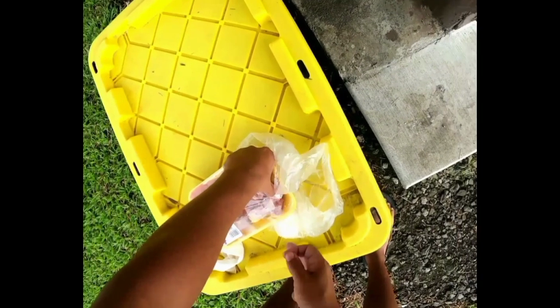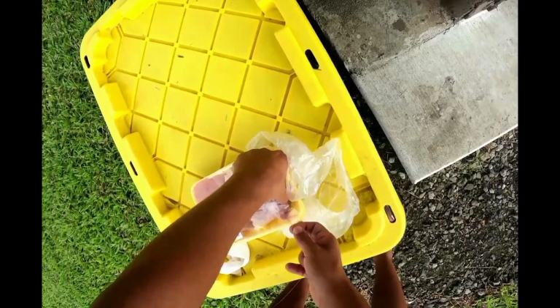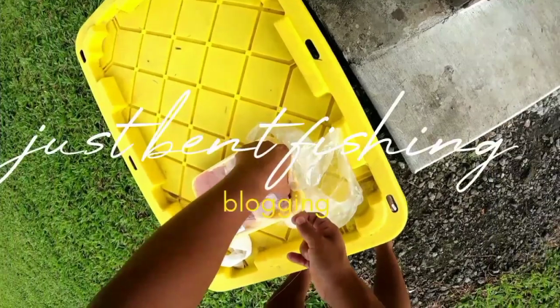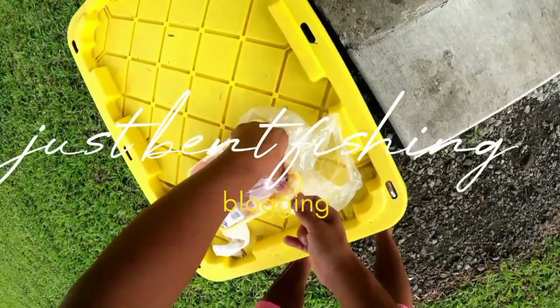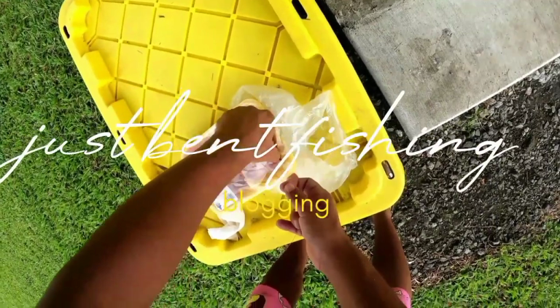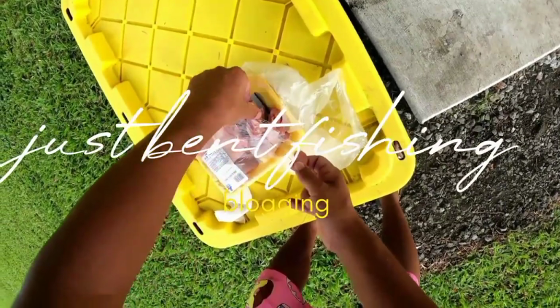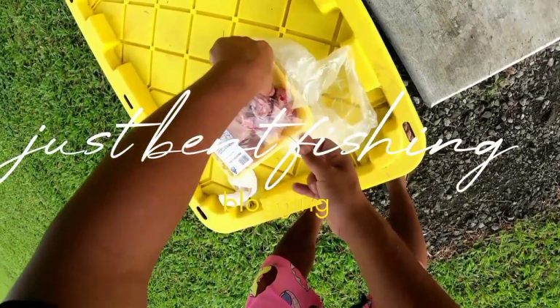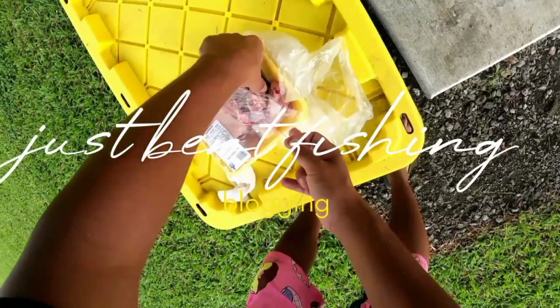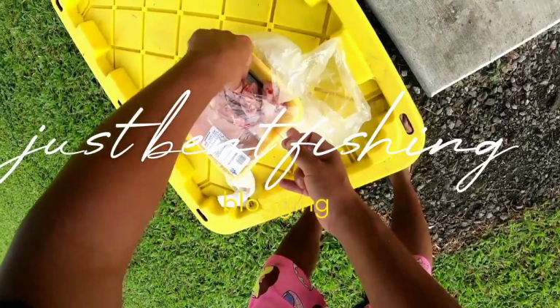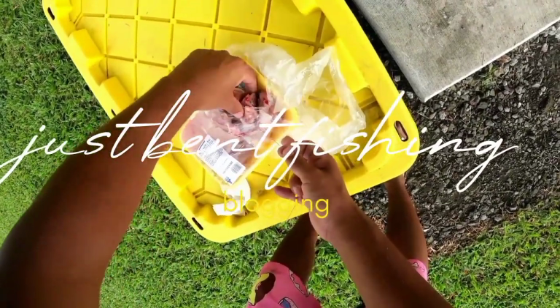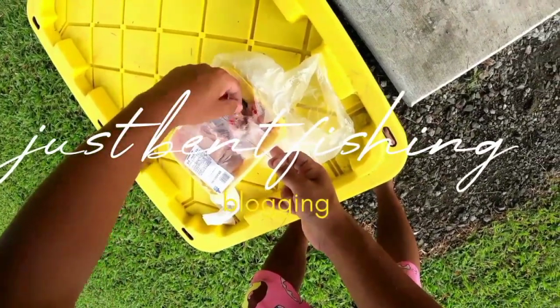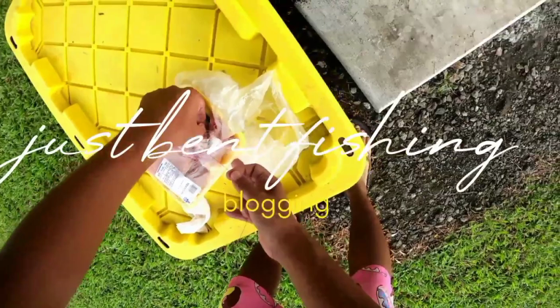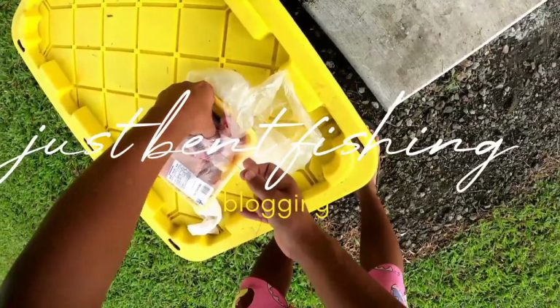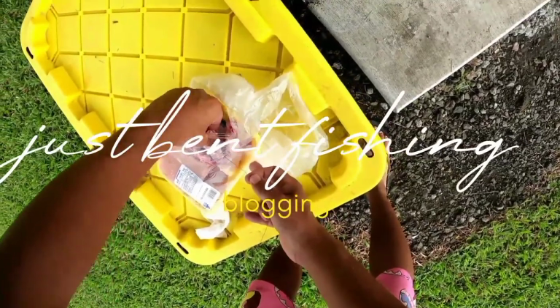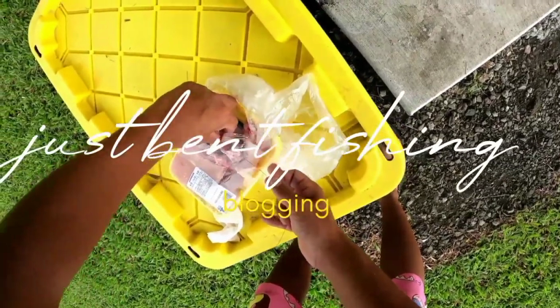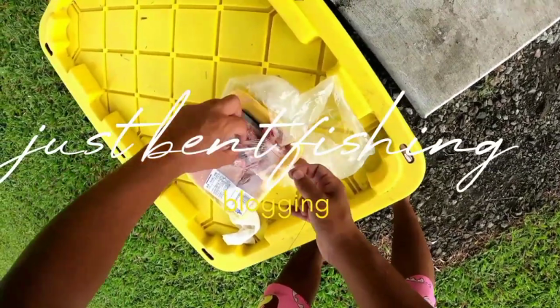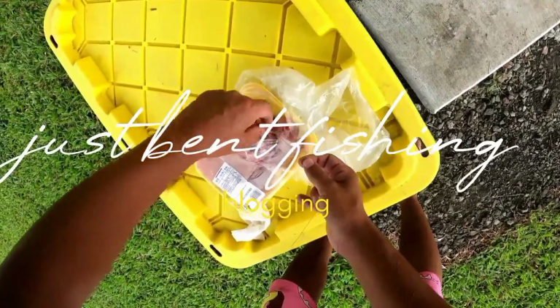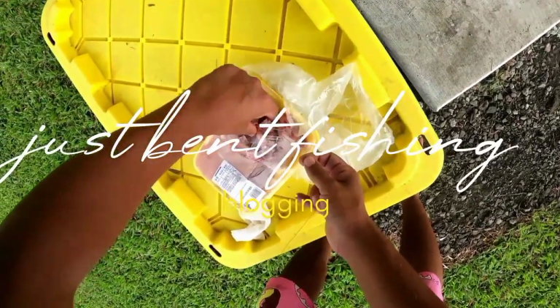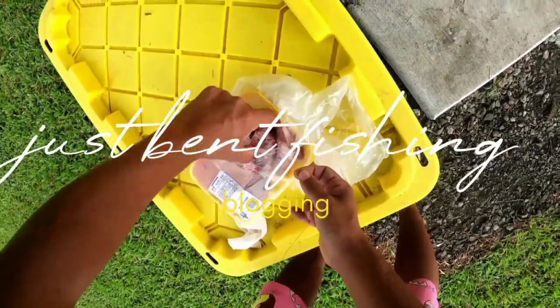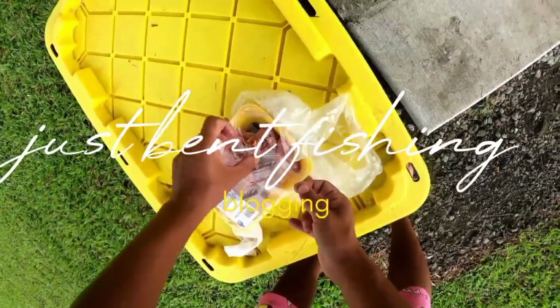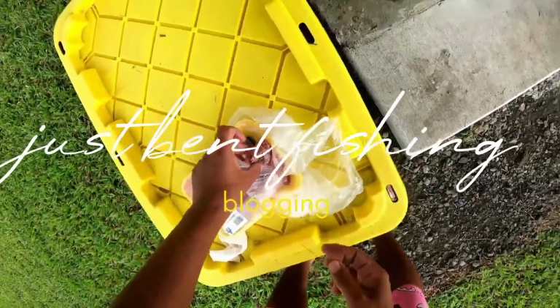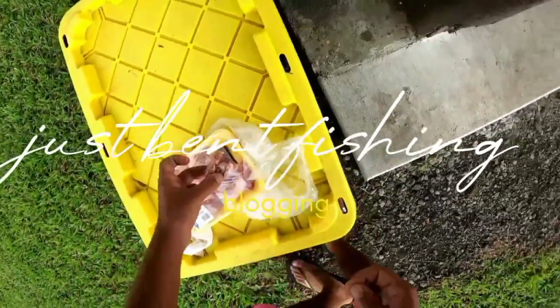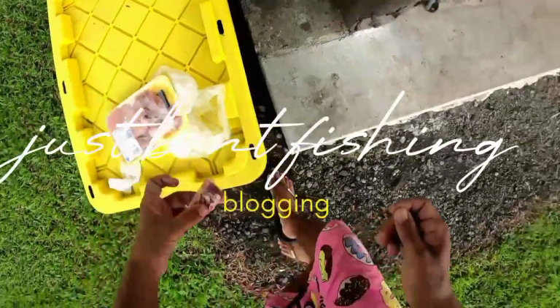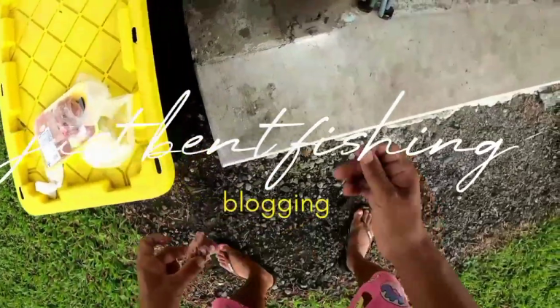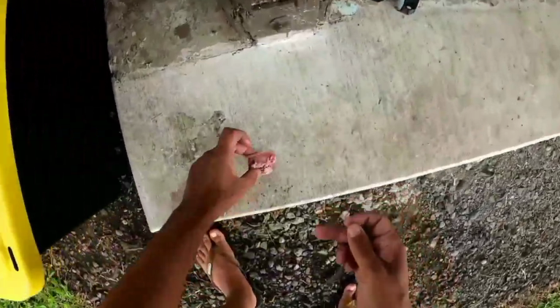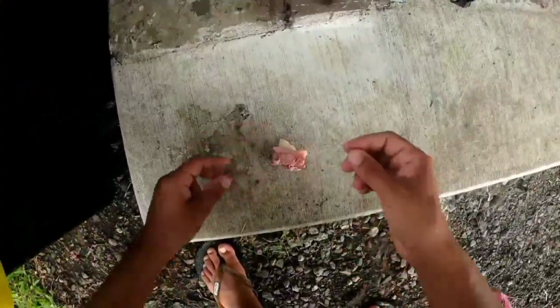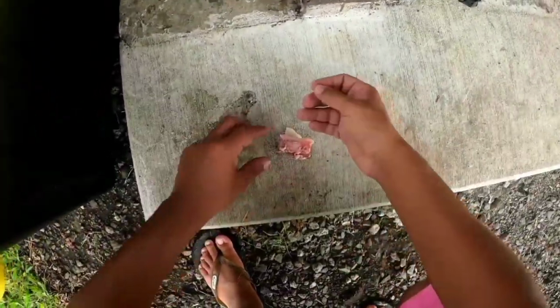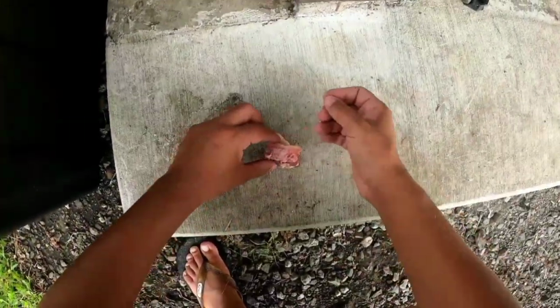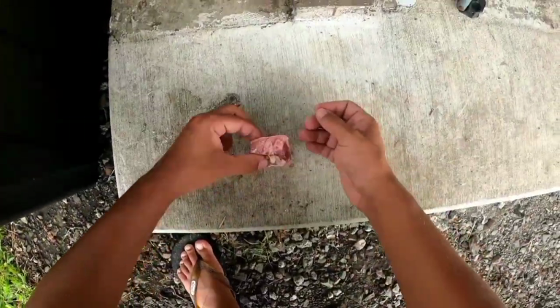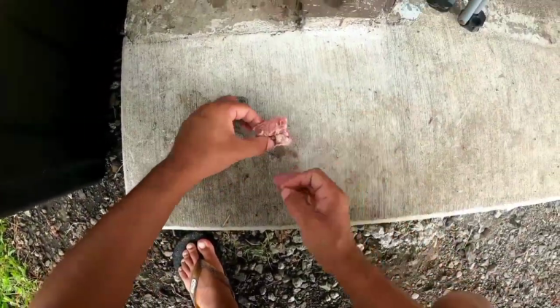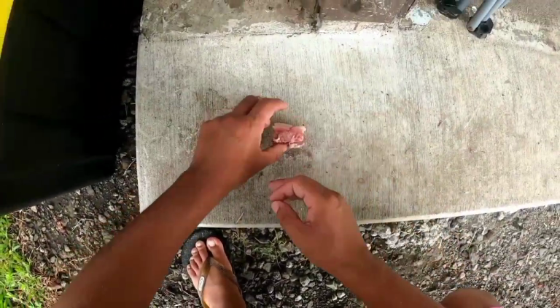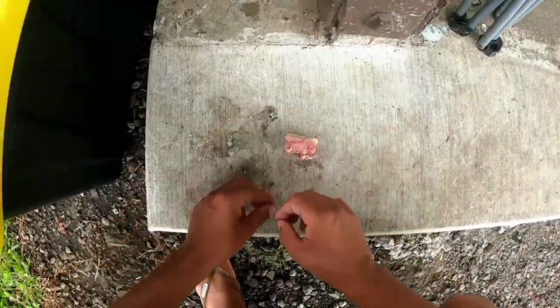First you wanna do: take the bone out of the package, wrap them.